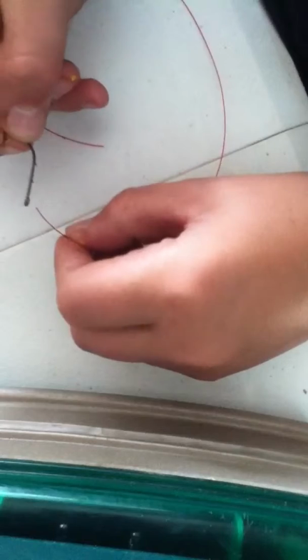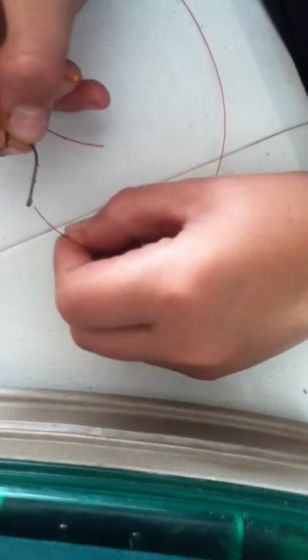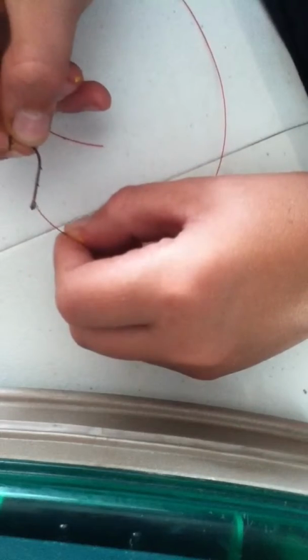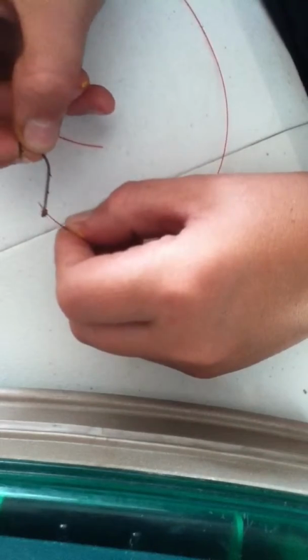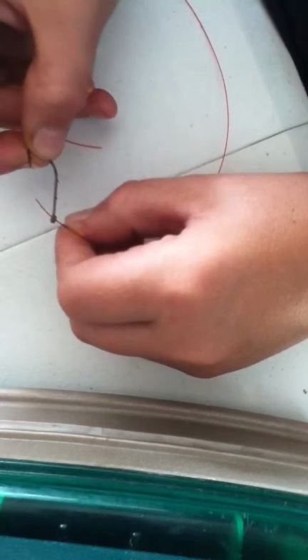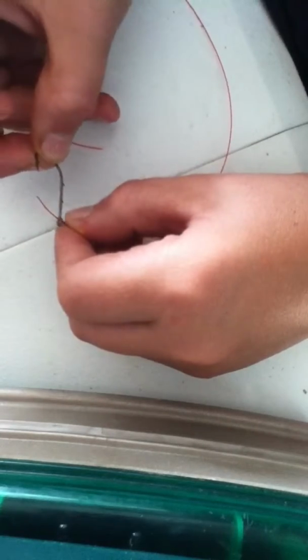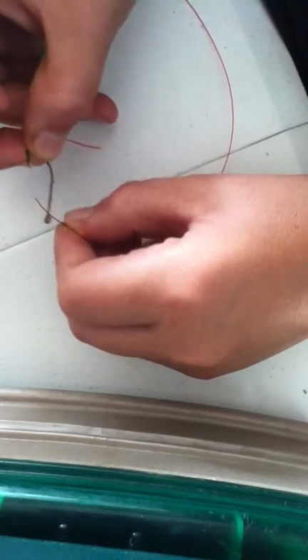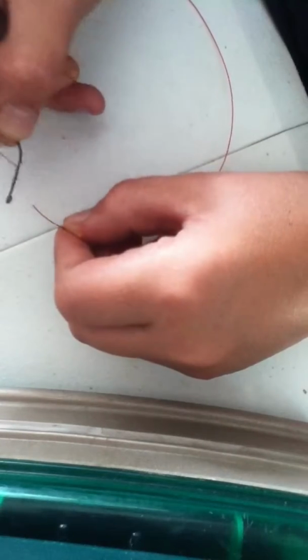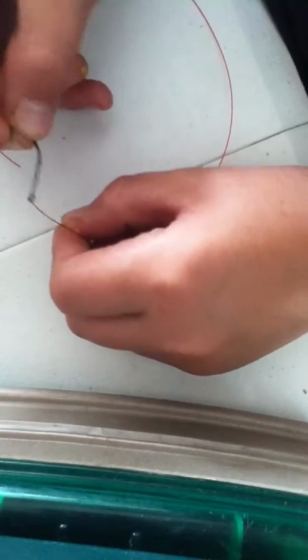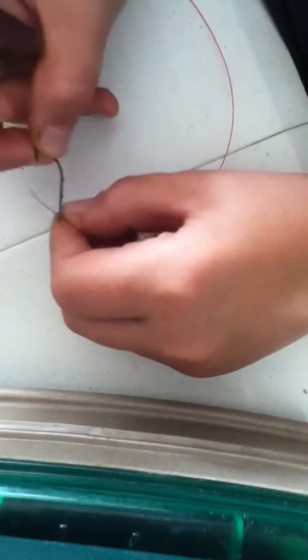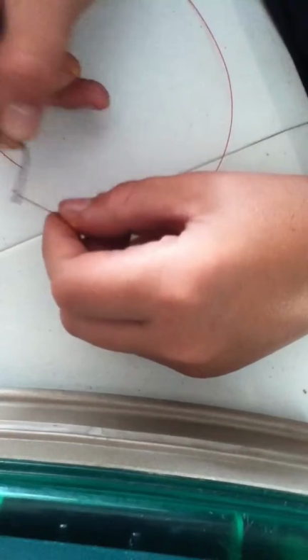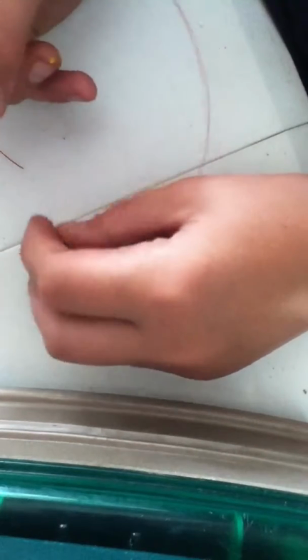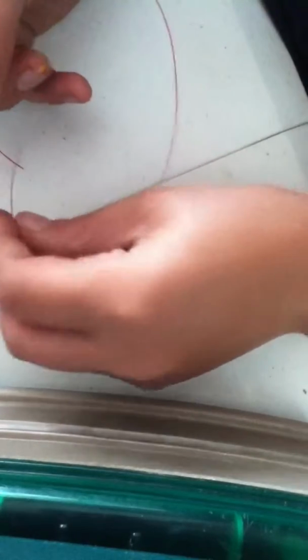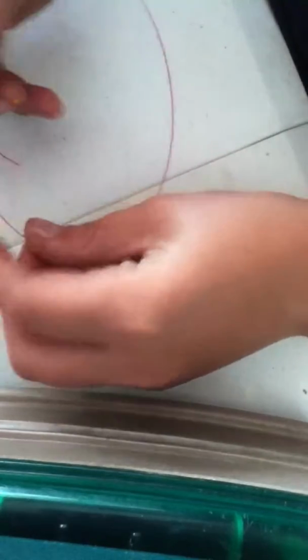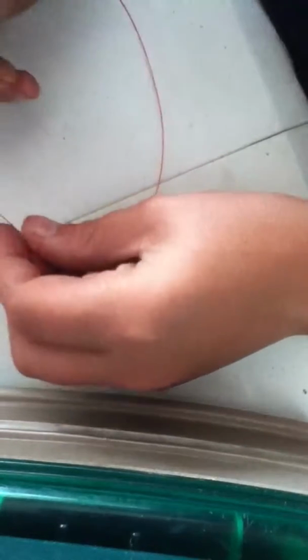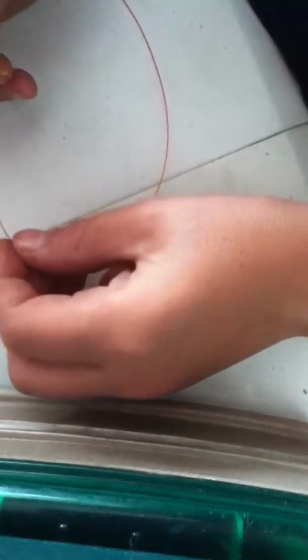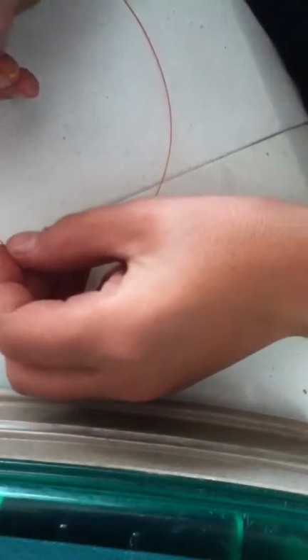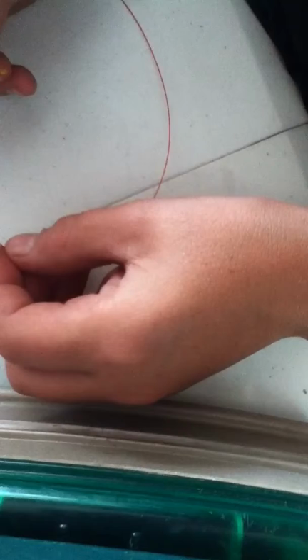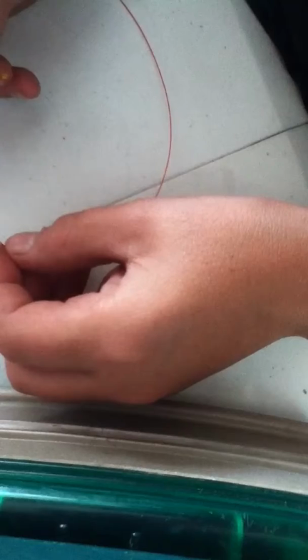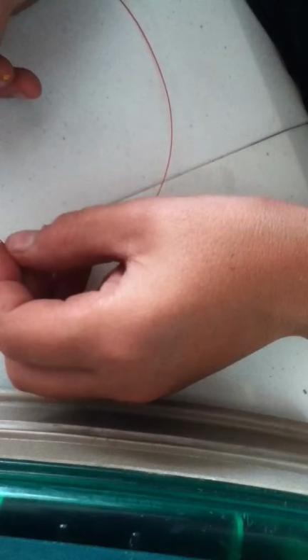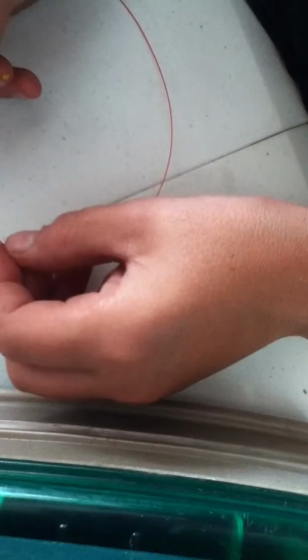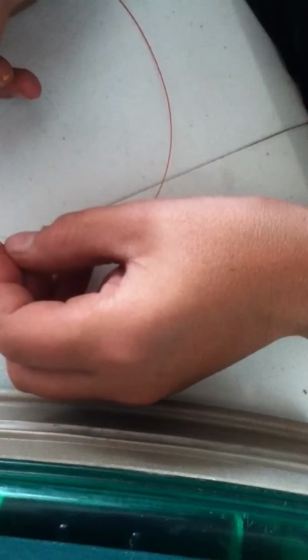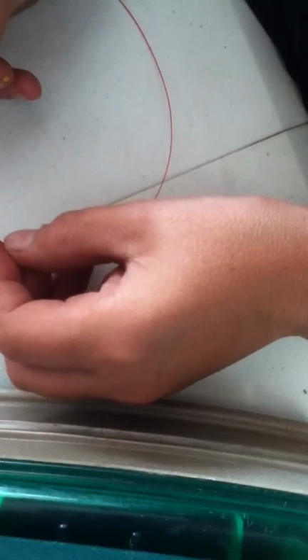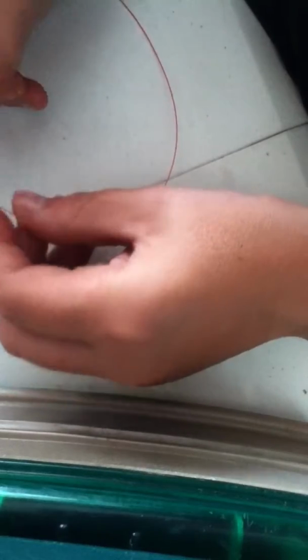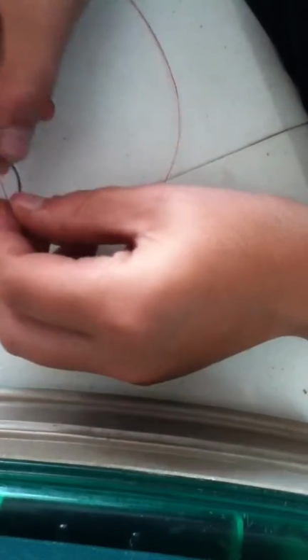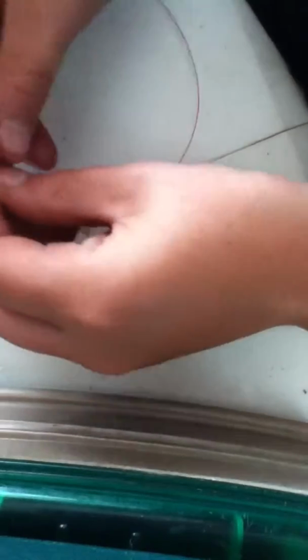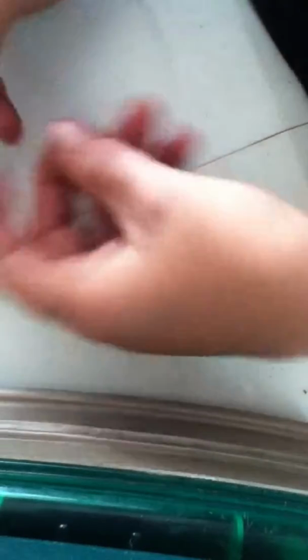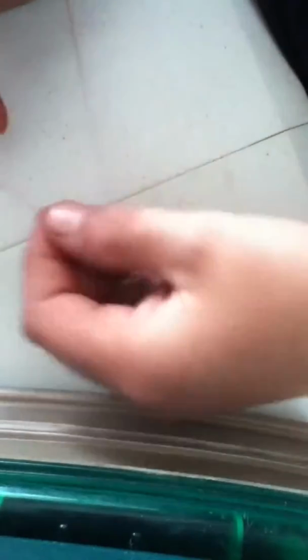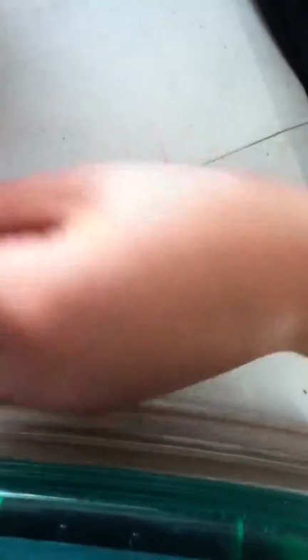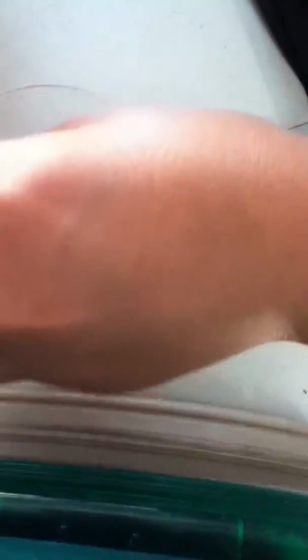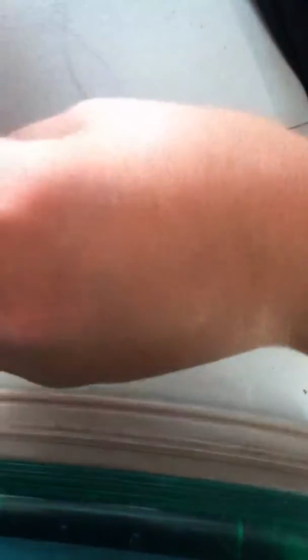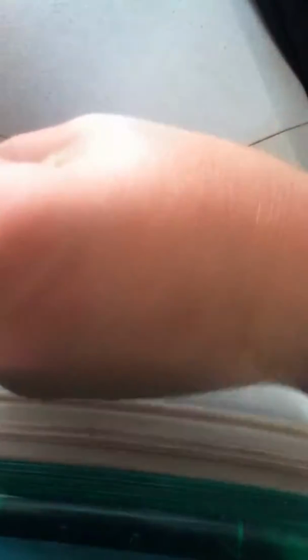First, put it through the hole. I'm like Helen Keller at a pin yard party — I can't even see this thing. Alright, just put it through the hole just like that.